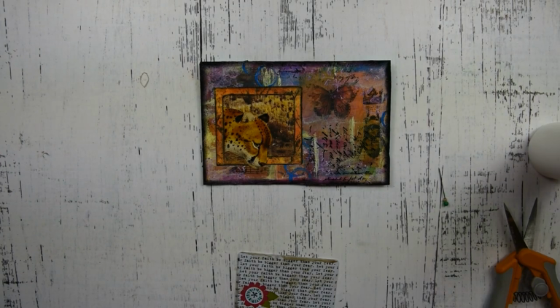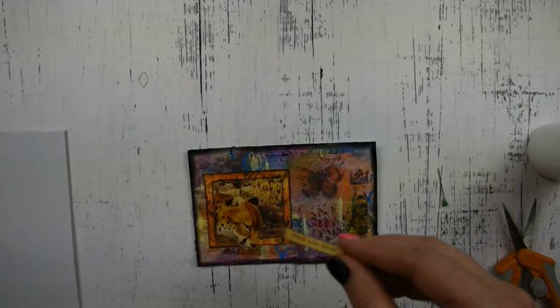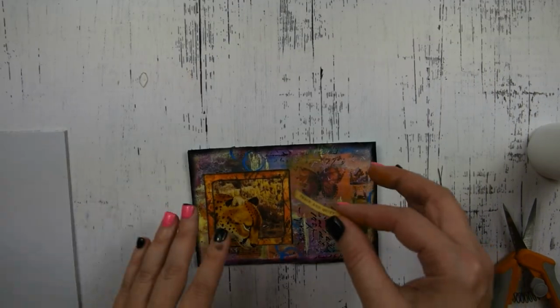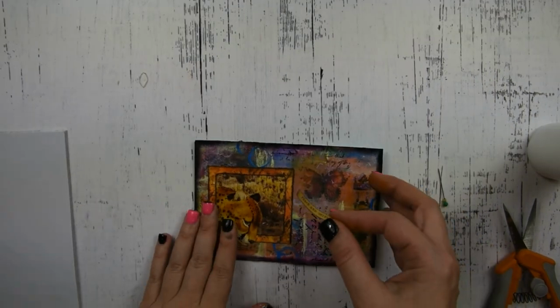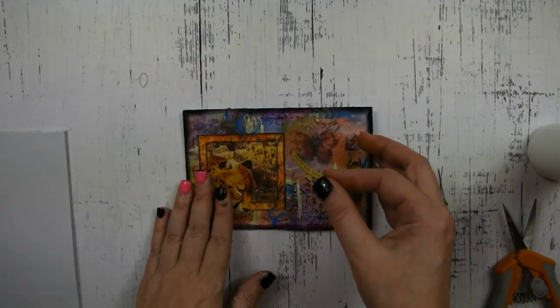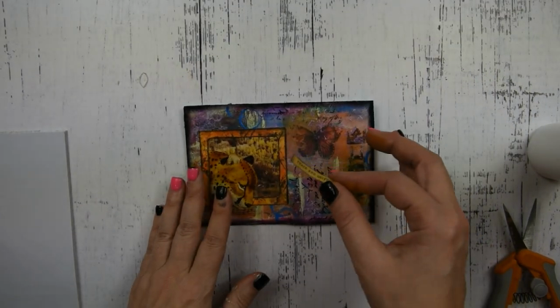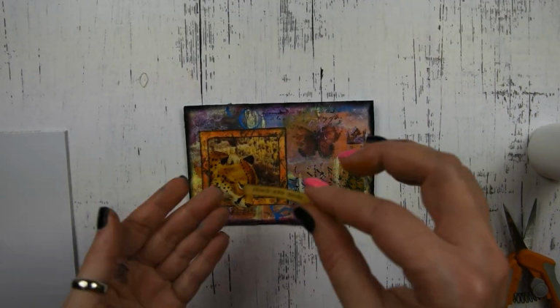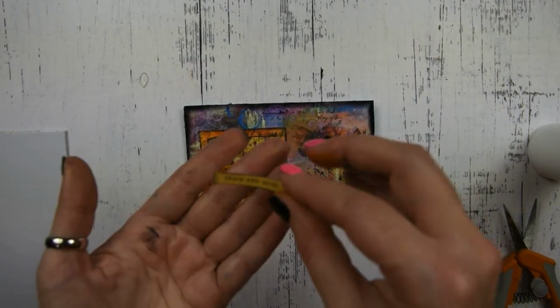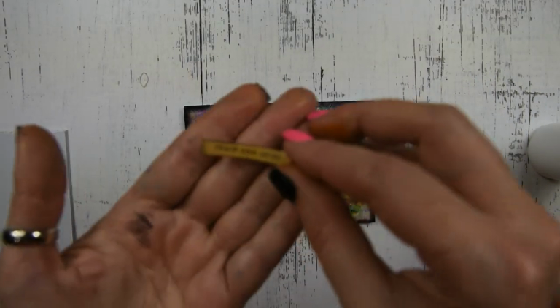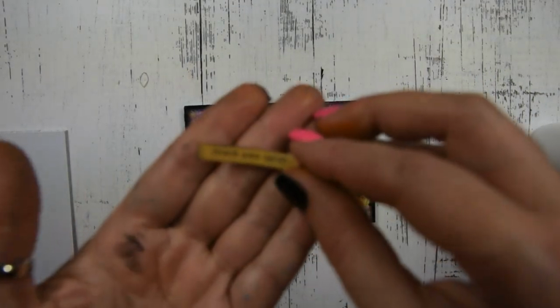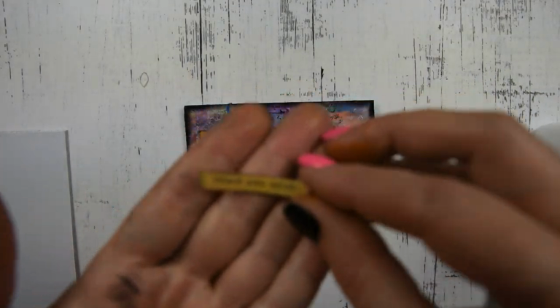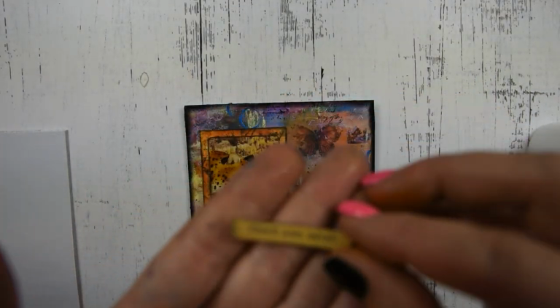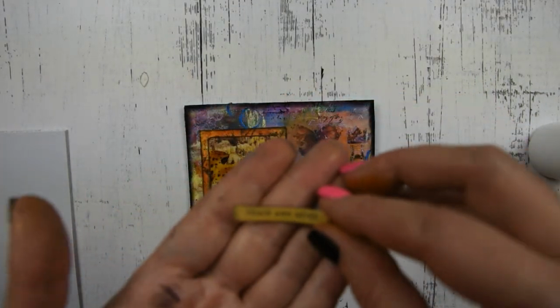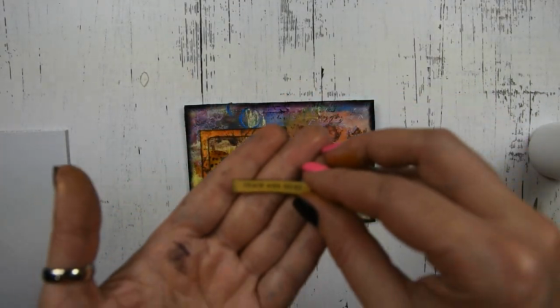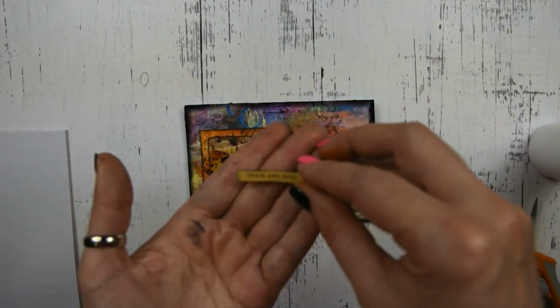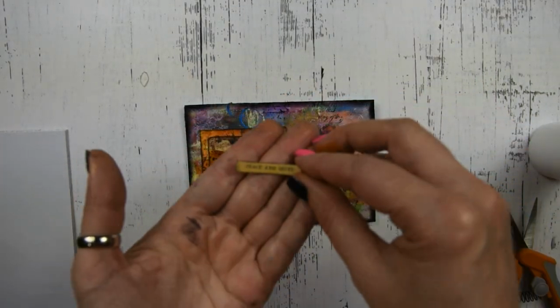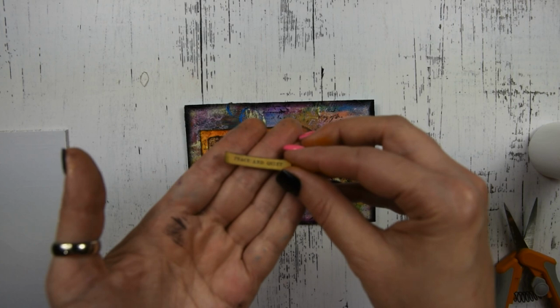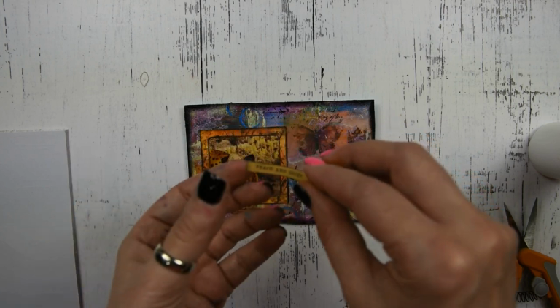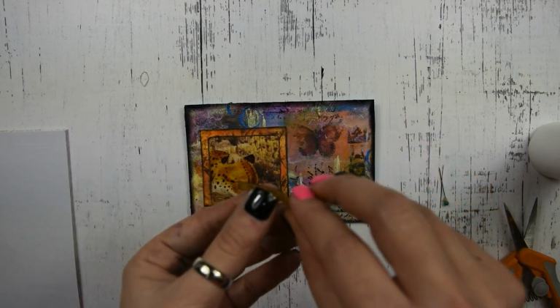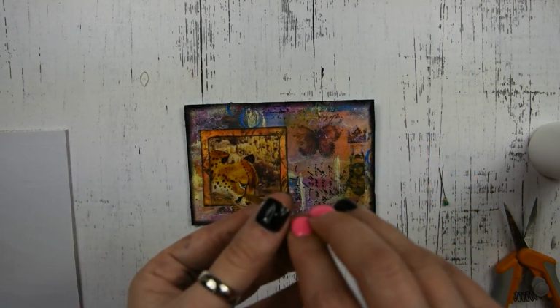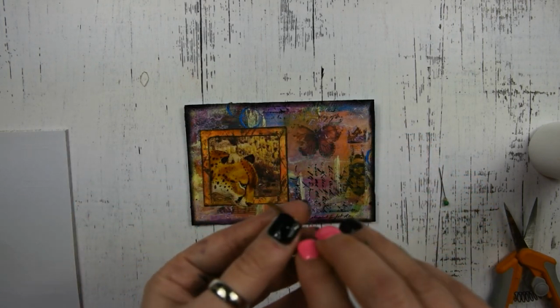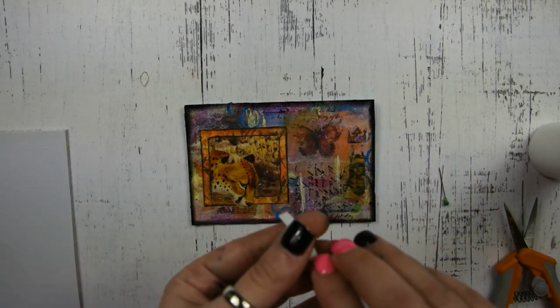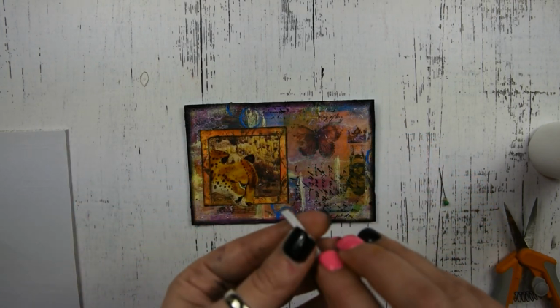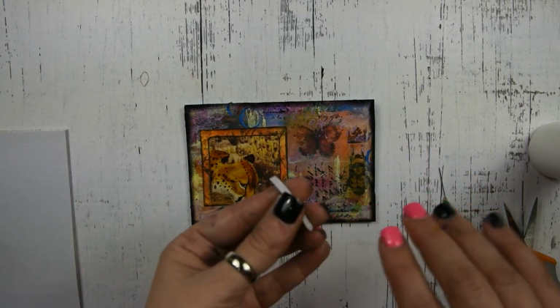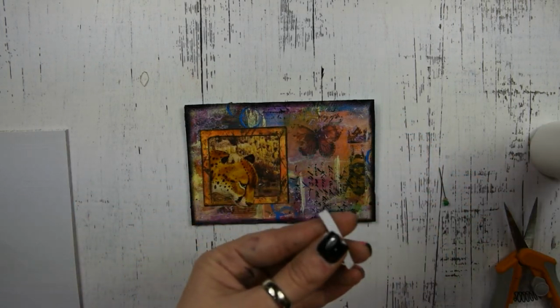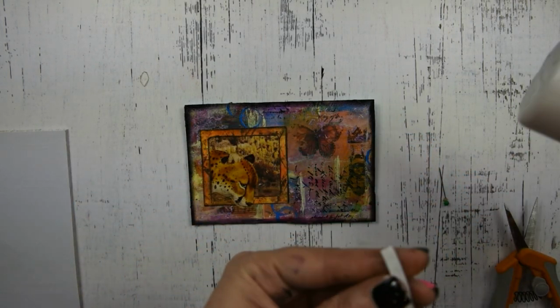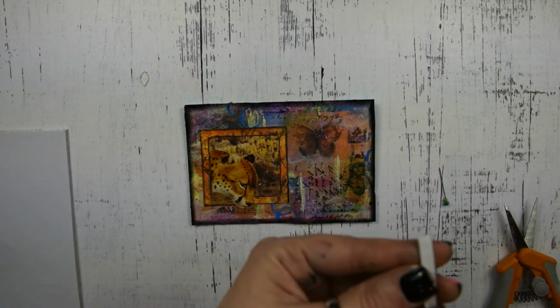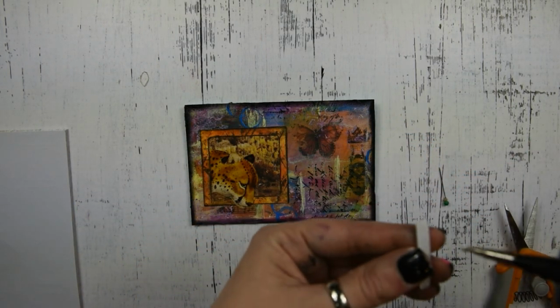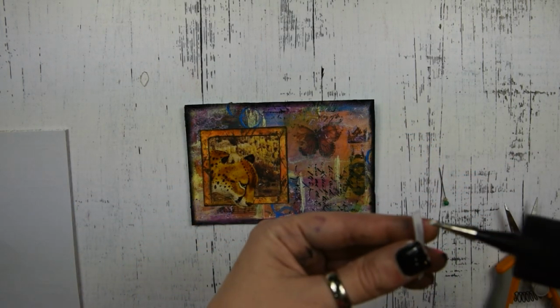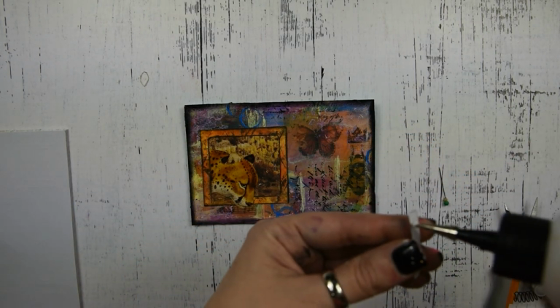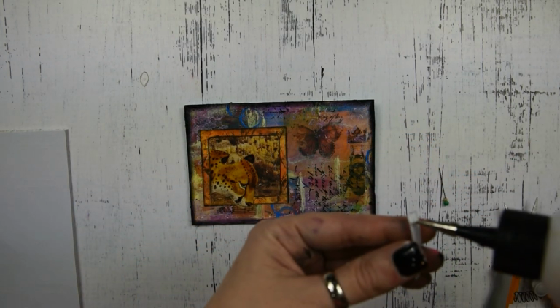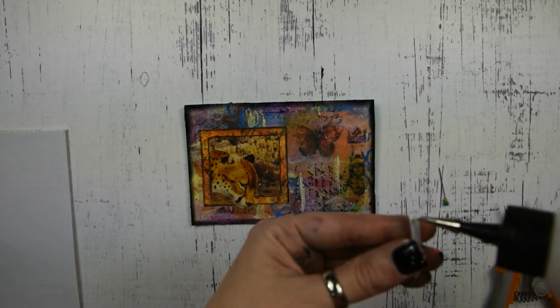Now that I have that glued down, I have this little sticker that says 'peace and quiet.' It's not really zooming in so you can't see it, but it says 'peace and quiet' and I'm going to glue that down with some art glitter glue.